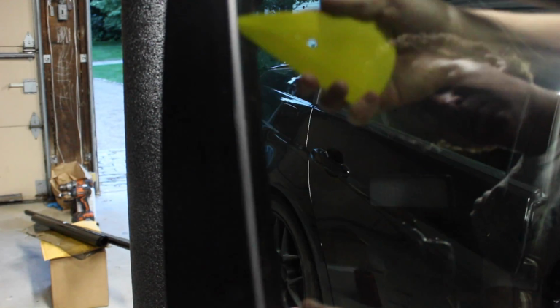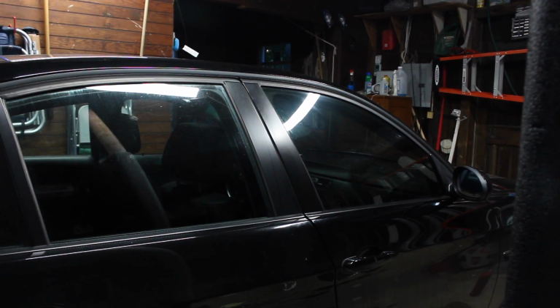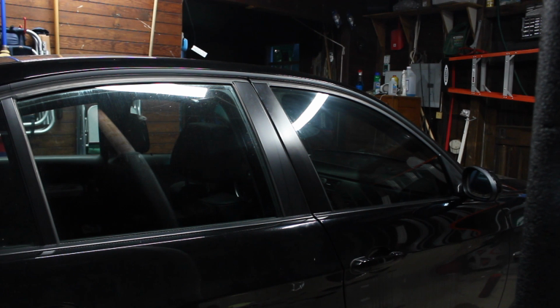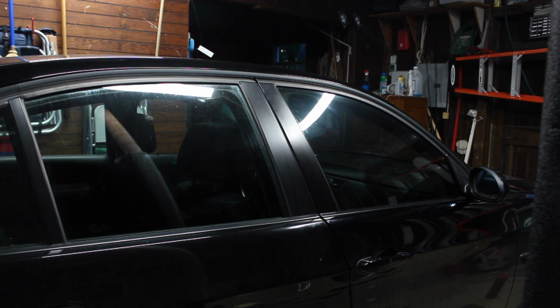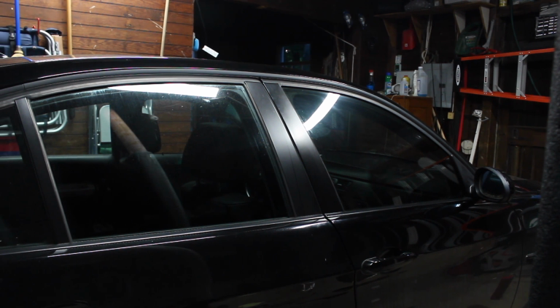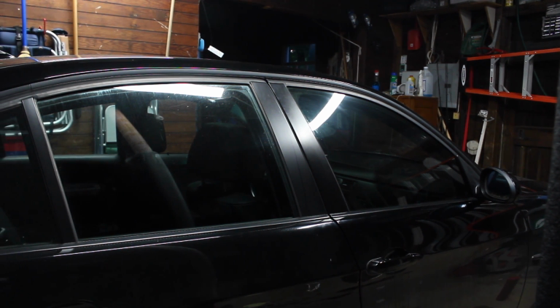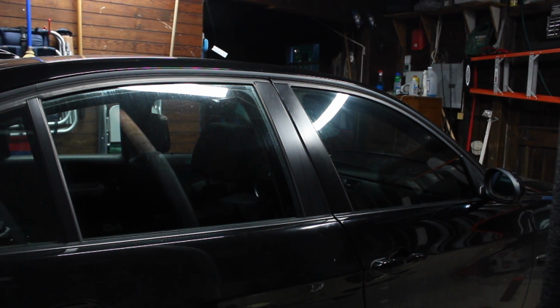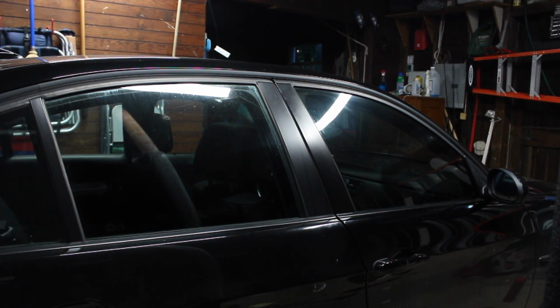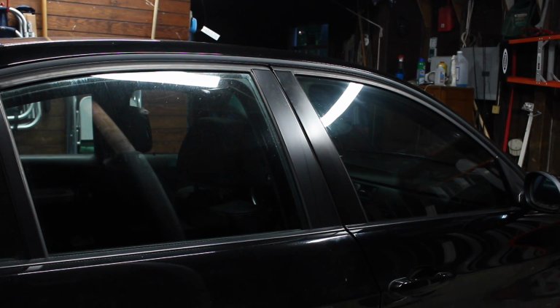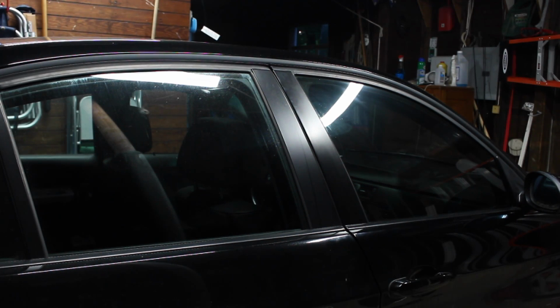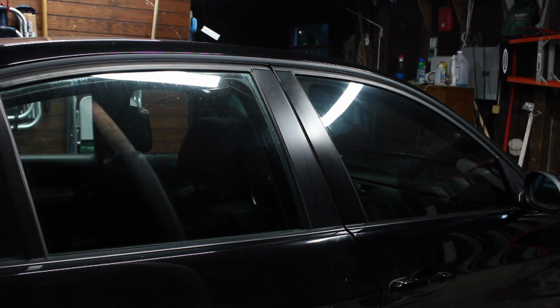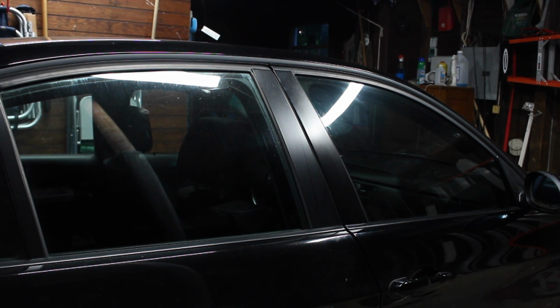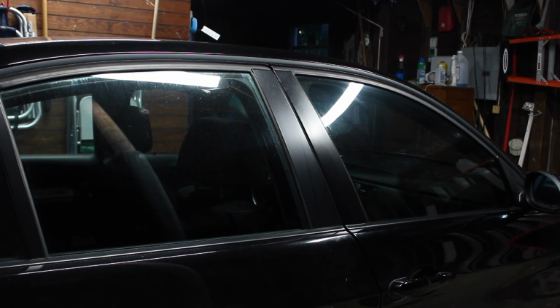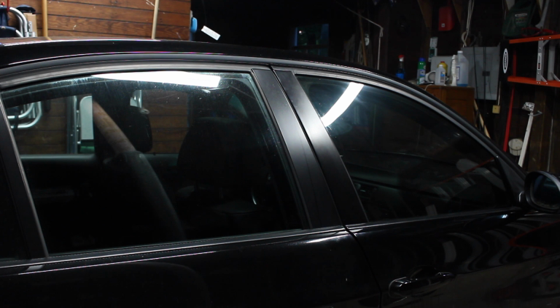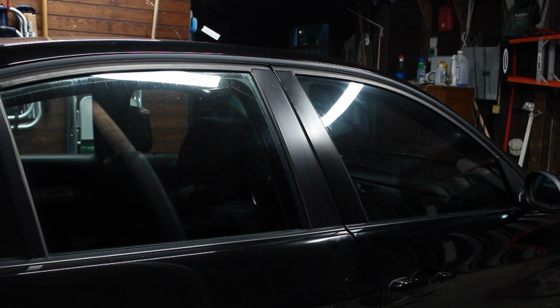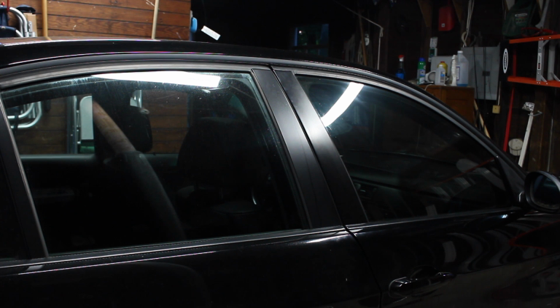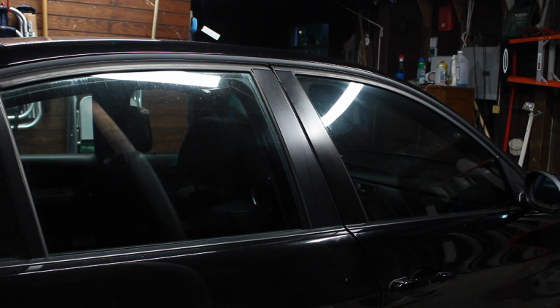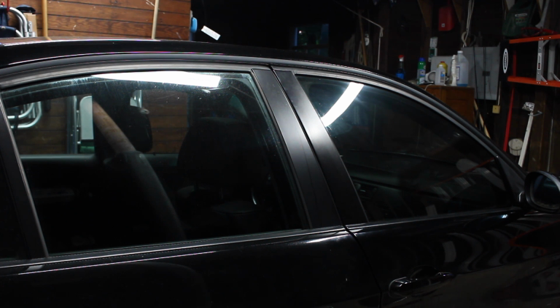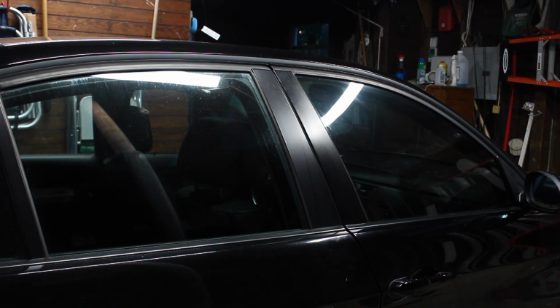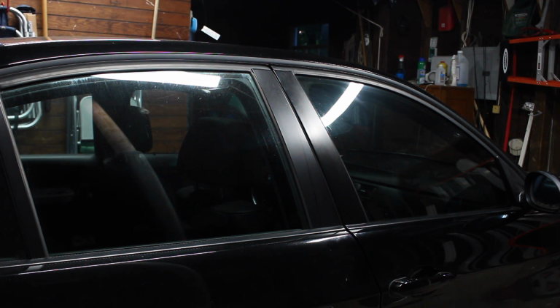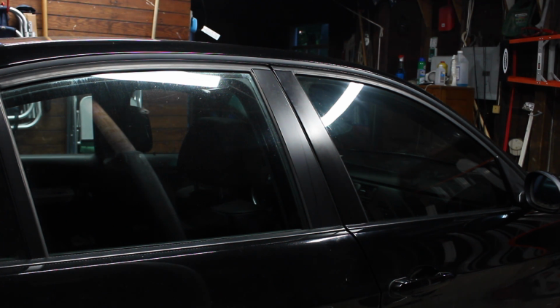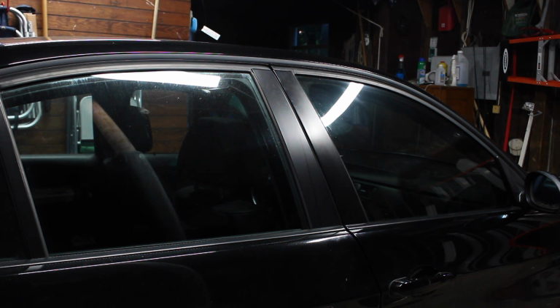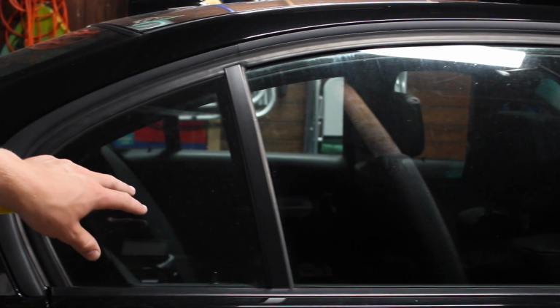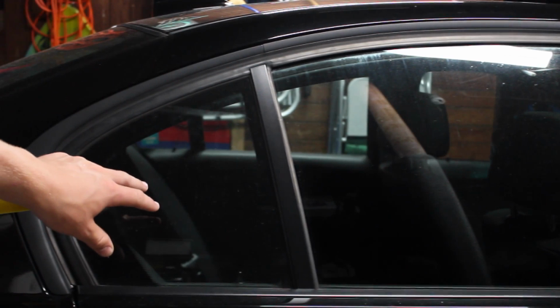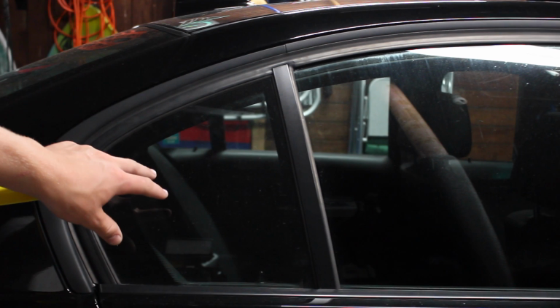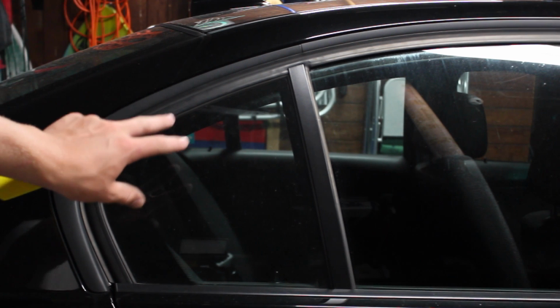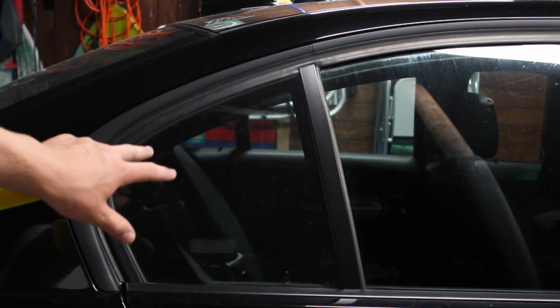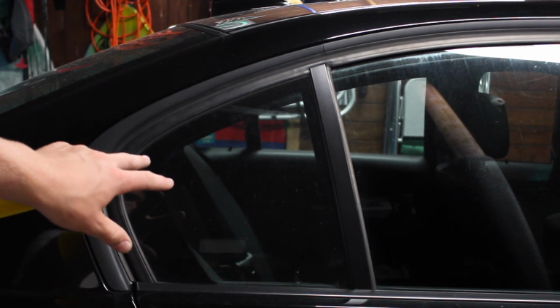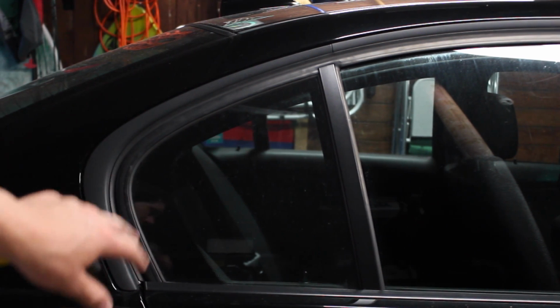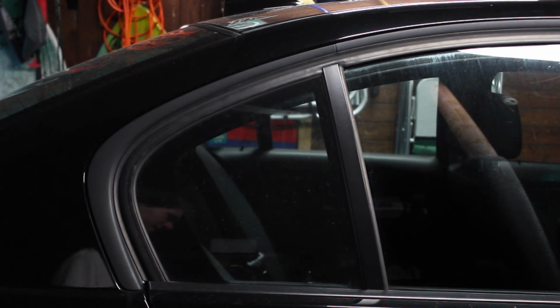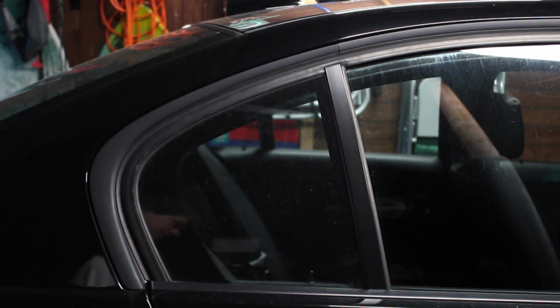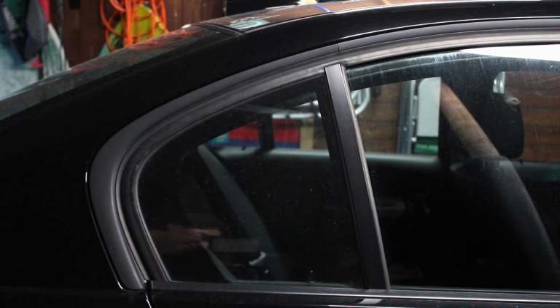Here's the difference — the front window is tinted, the rear is not yet. It's a pretty noticeable difference. I'm gonna go ahead and do the rear window. I'm not gonna show you that because it's the same exact process. However, I will show you the process of doing the small fixed rear window, as it's a little bit different.